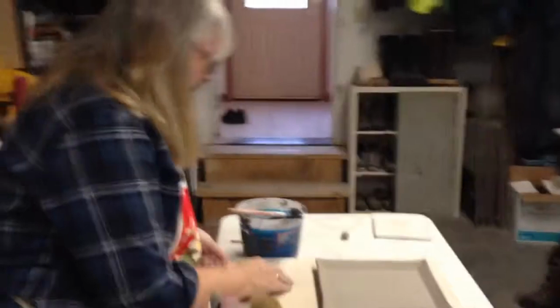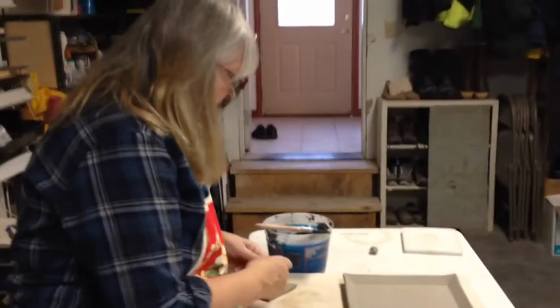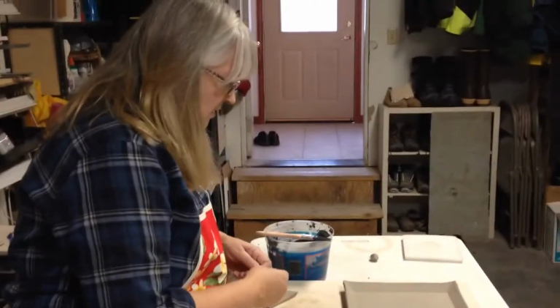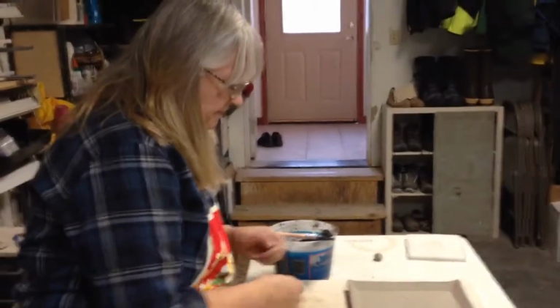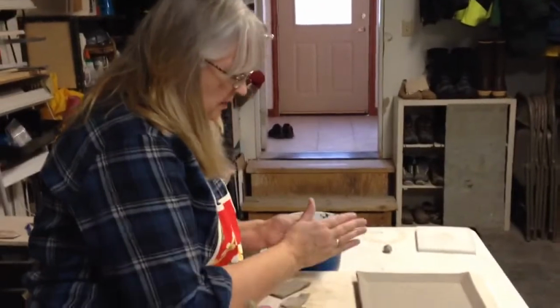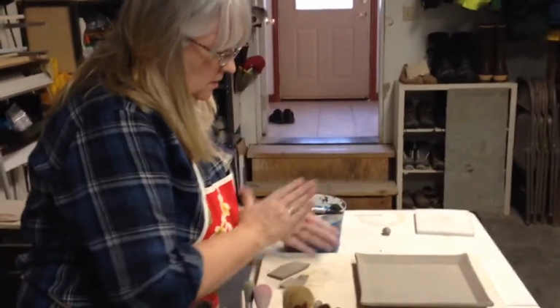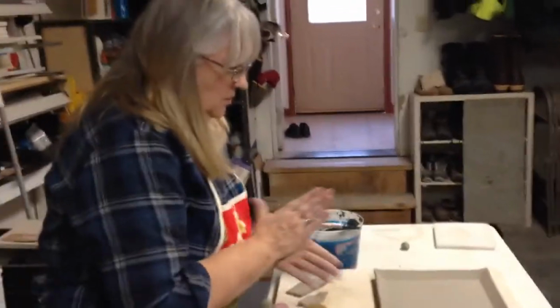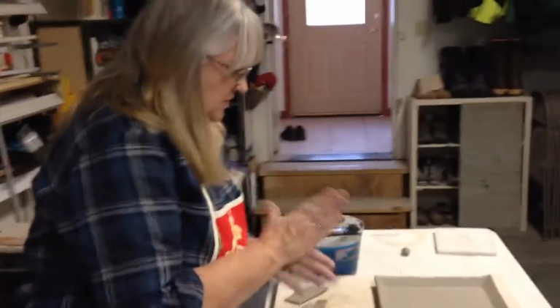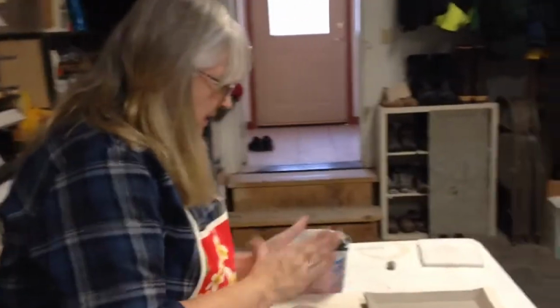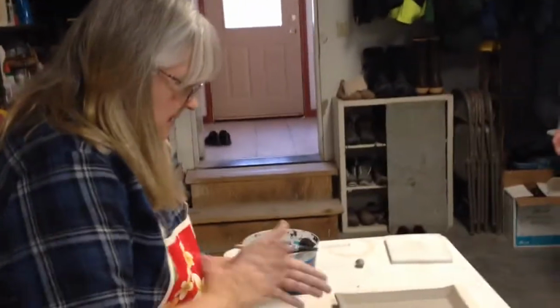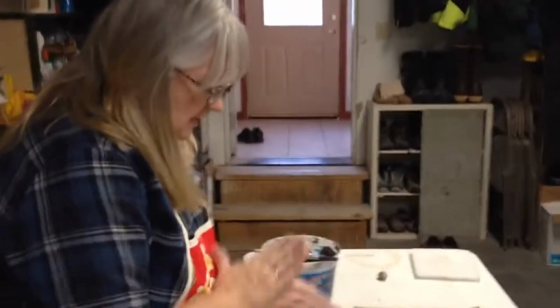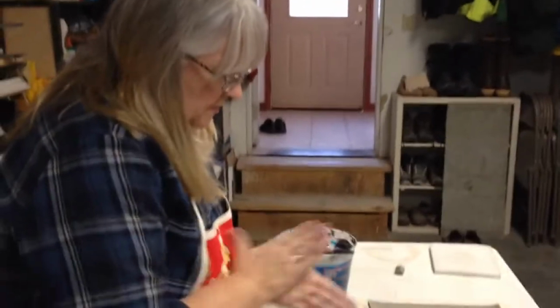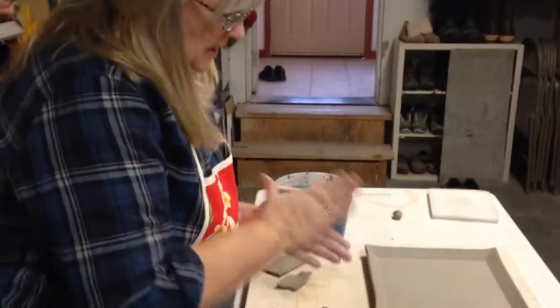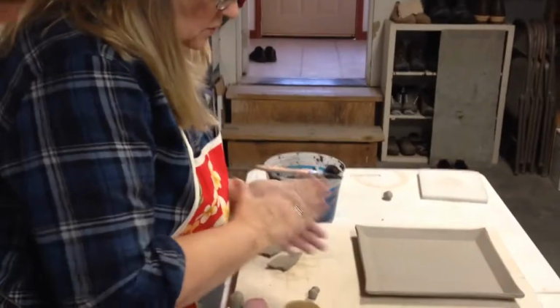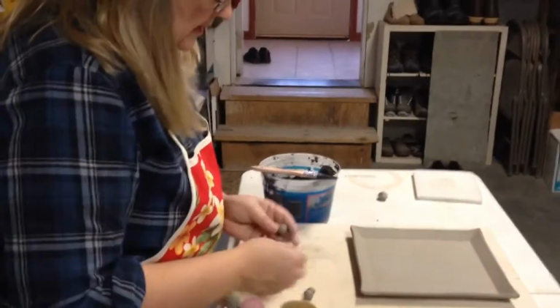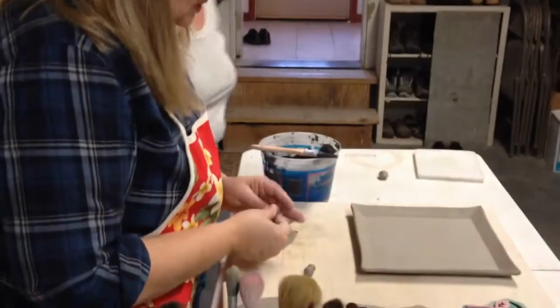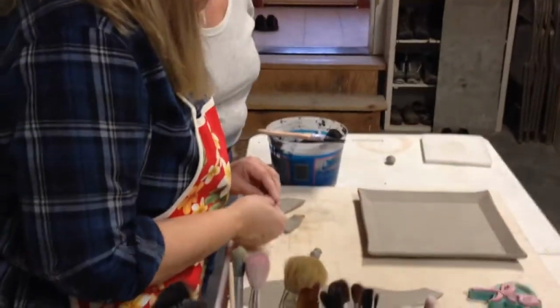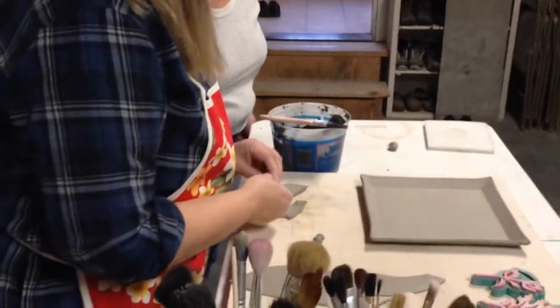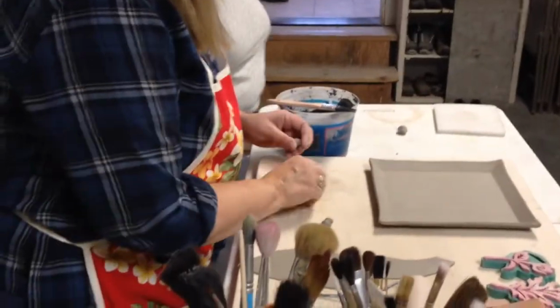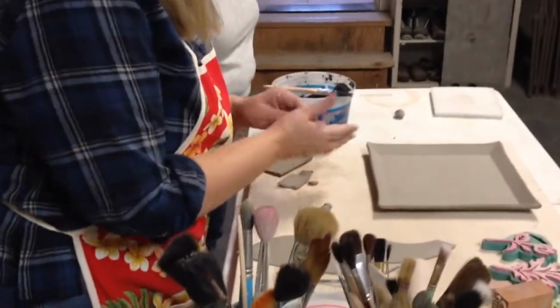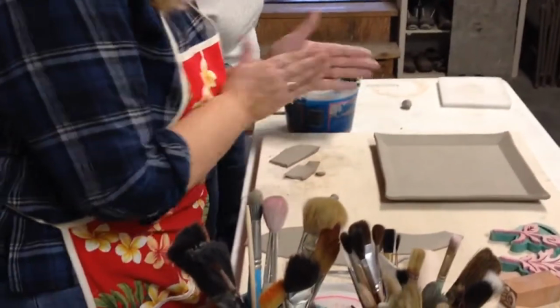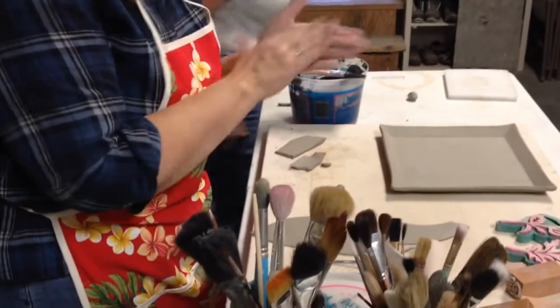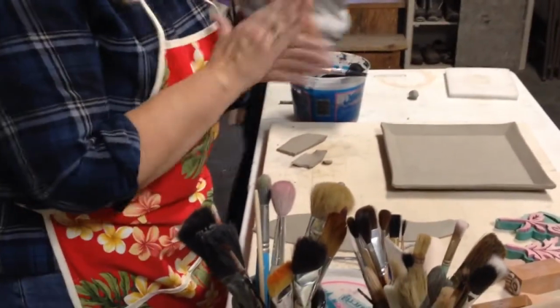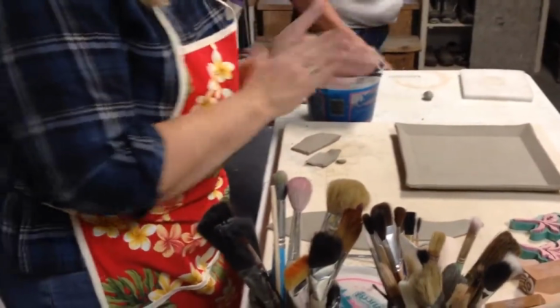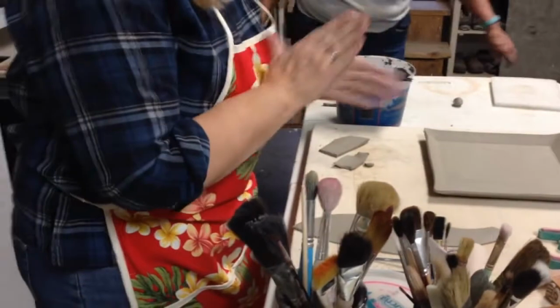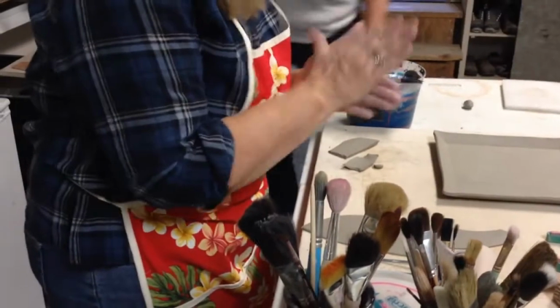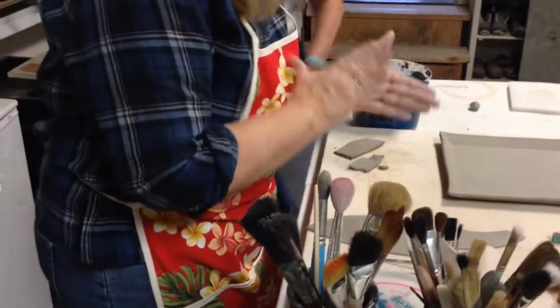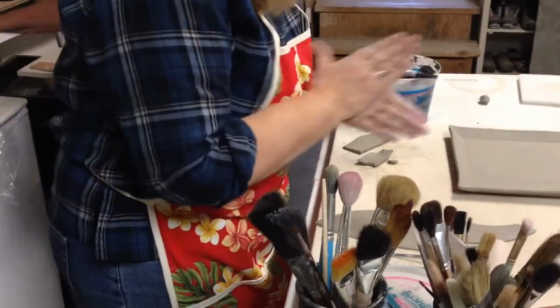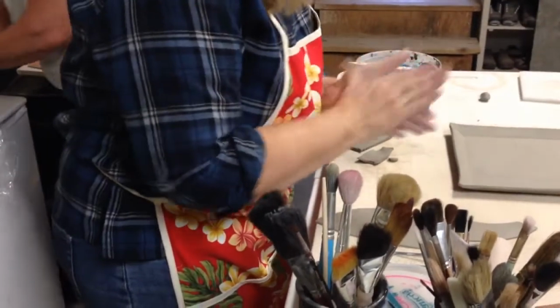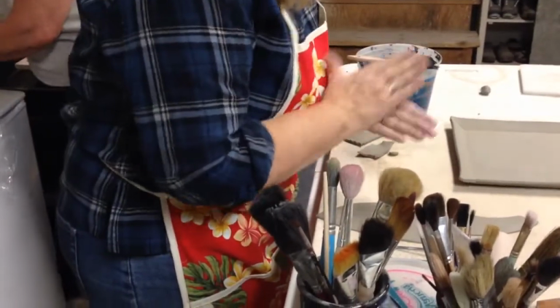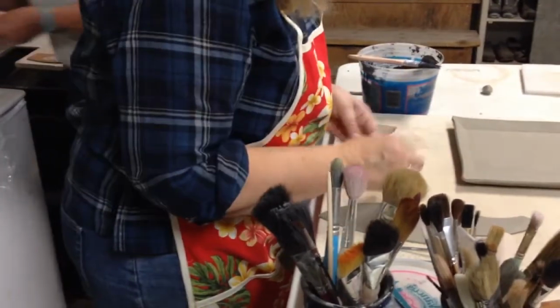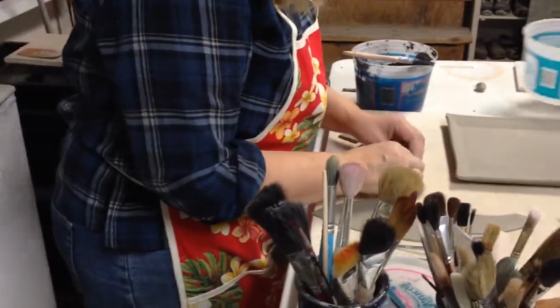Or something in here. You can do these different ways, but I just do a little round. Do you need water? Yeah, I need to actually slip. We can cover up the underglaze now, couldn't we?